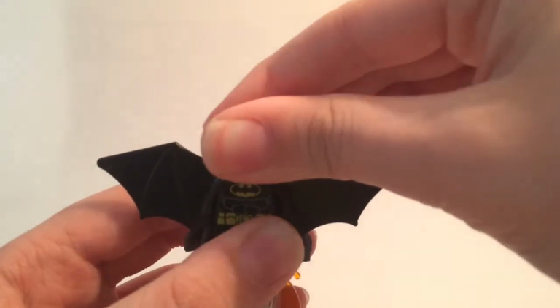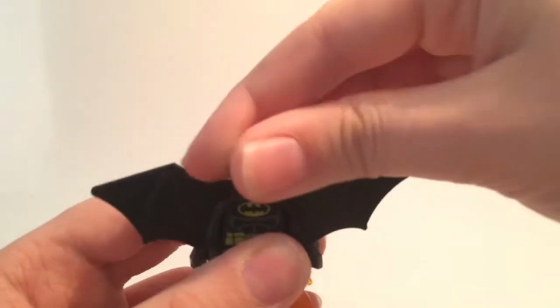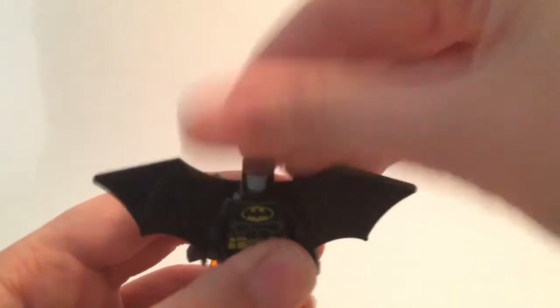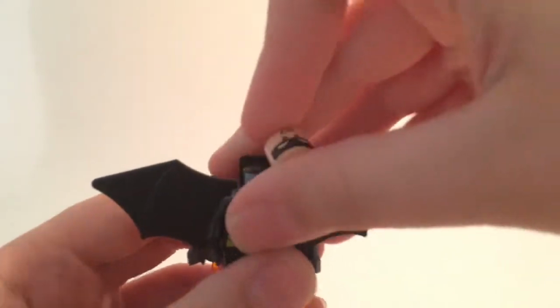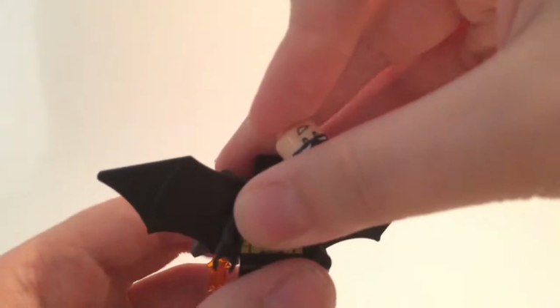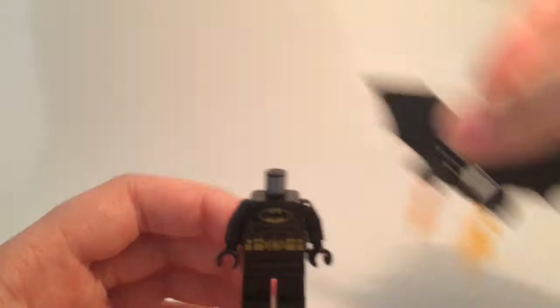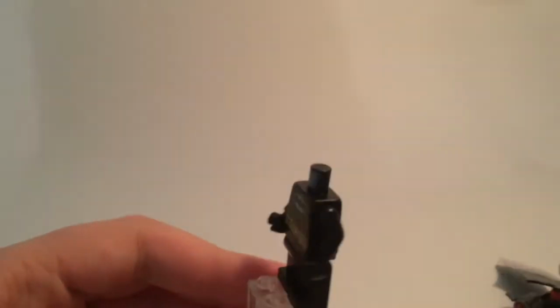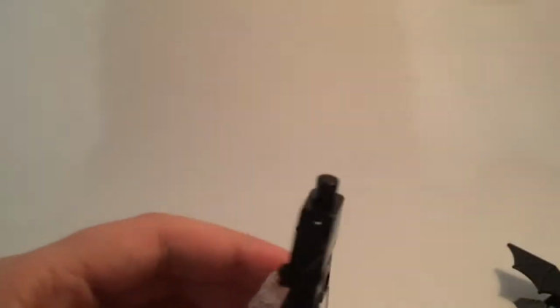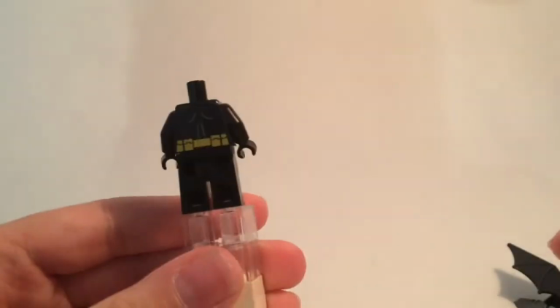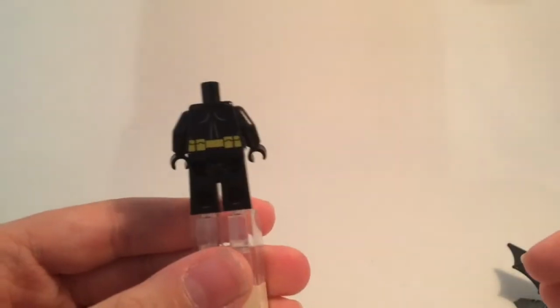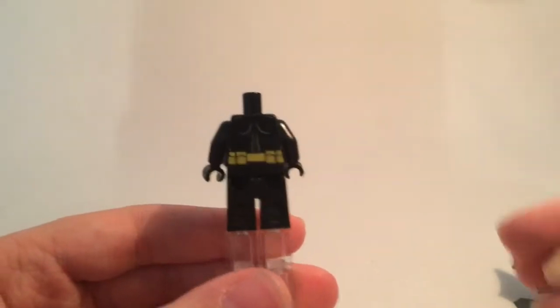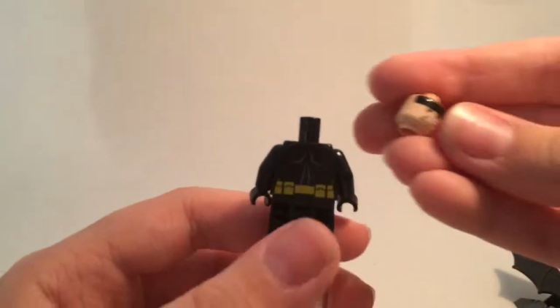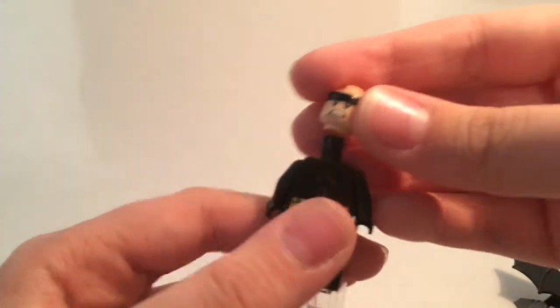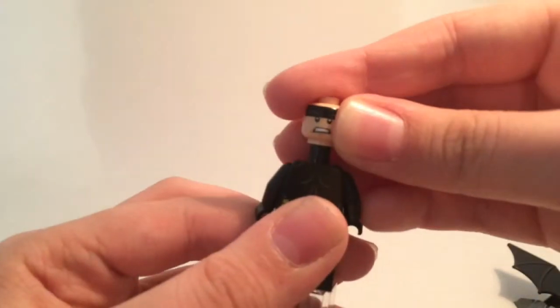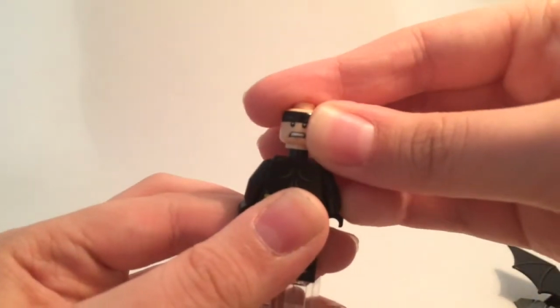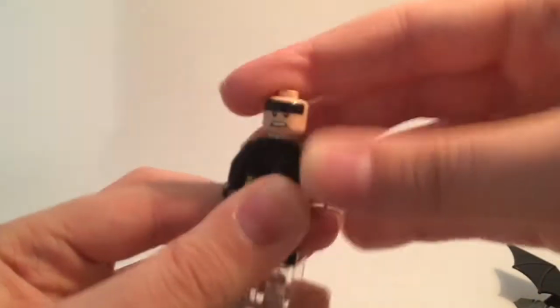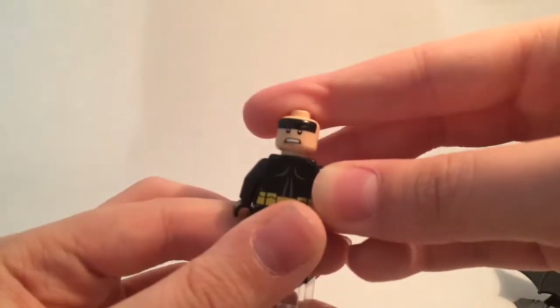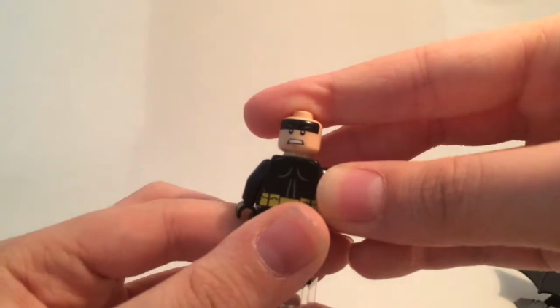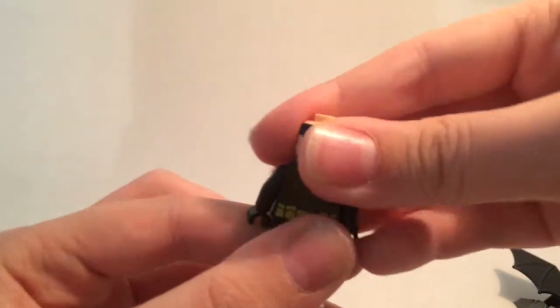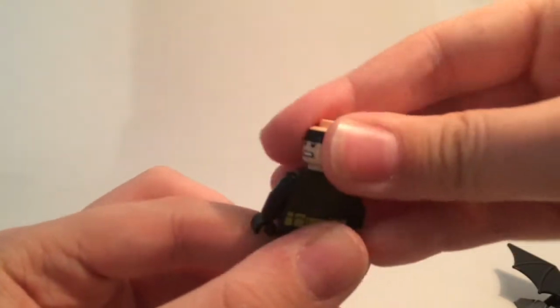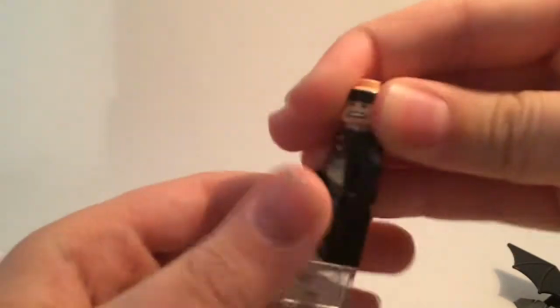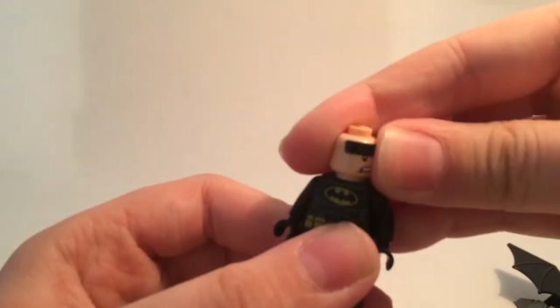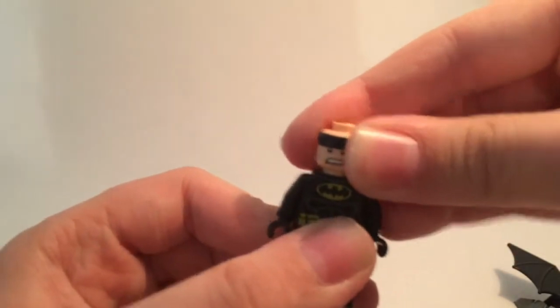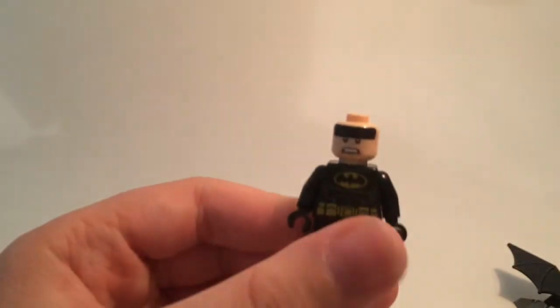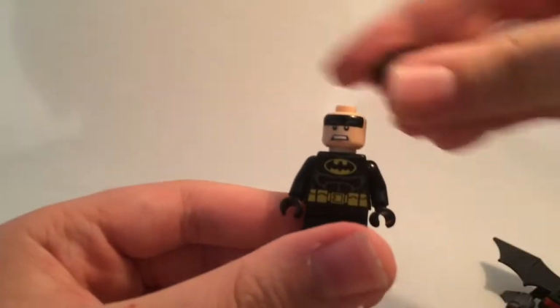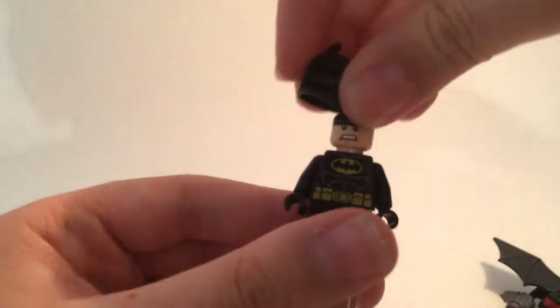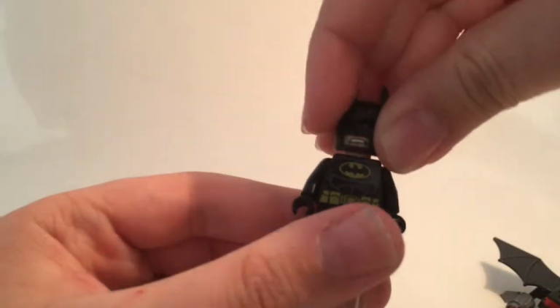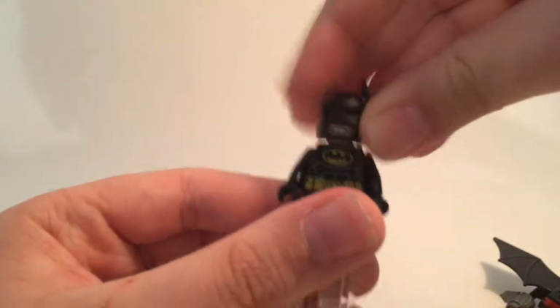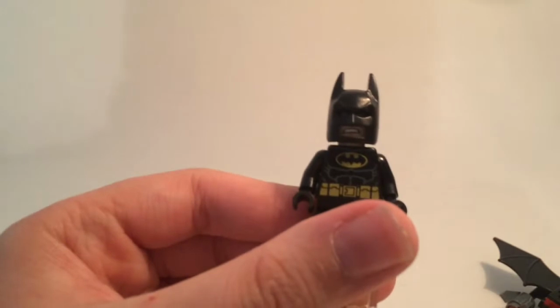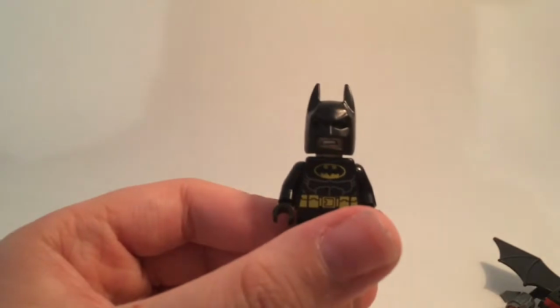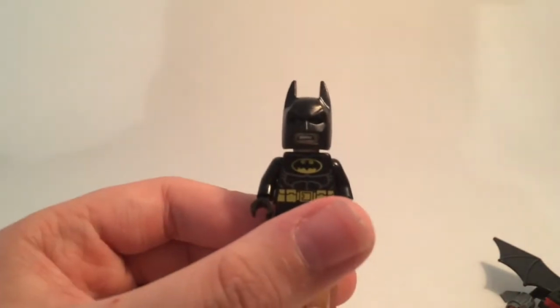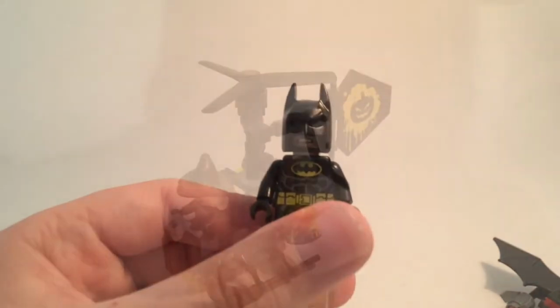Taking the head off, here is the back of the body and his other face. And with the cowl back on, here's the other face with the cowl on.